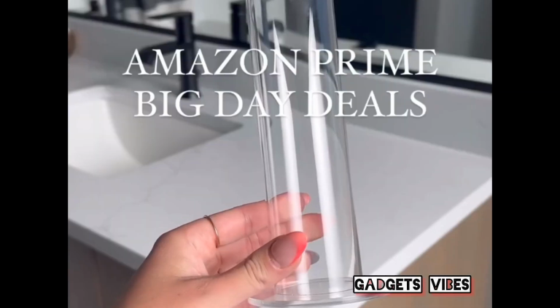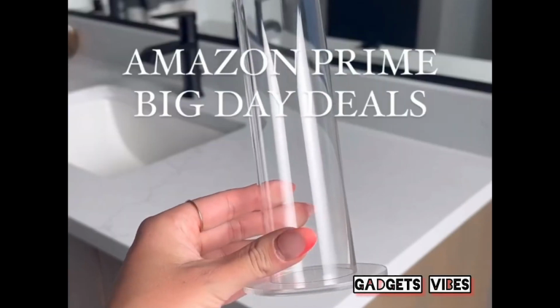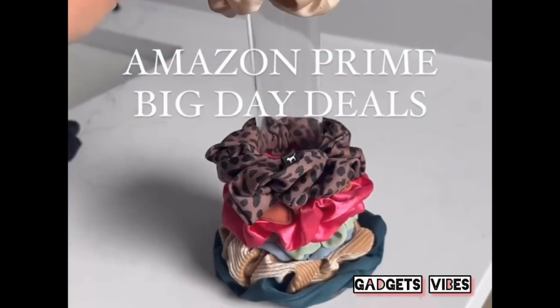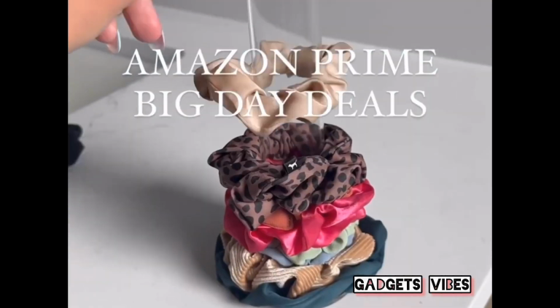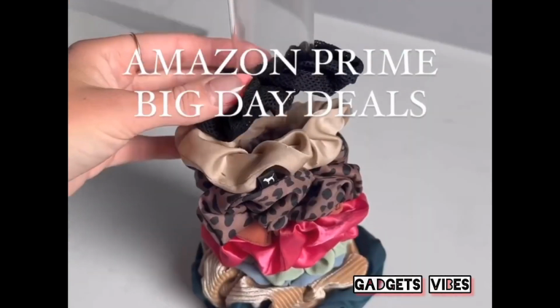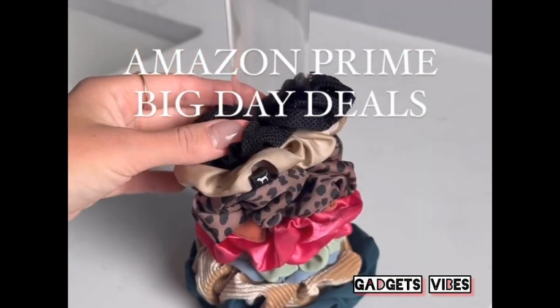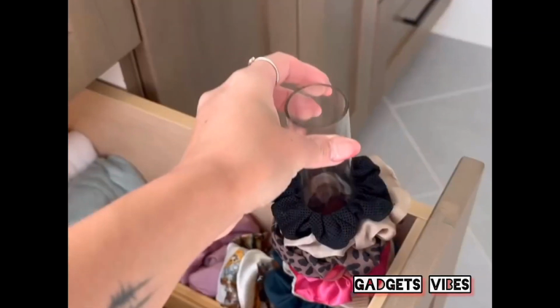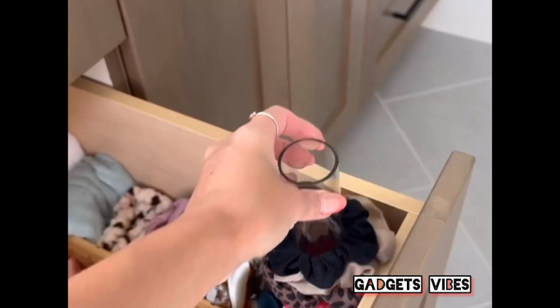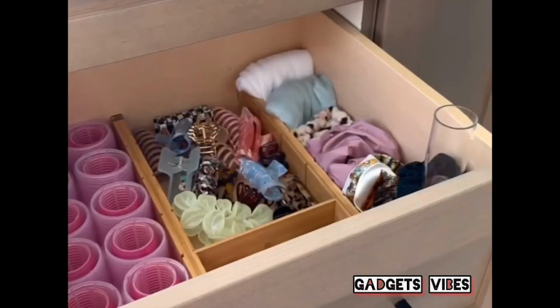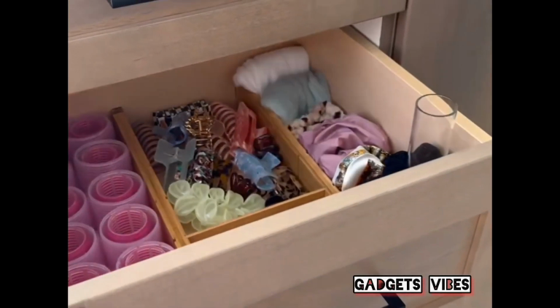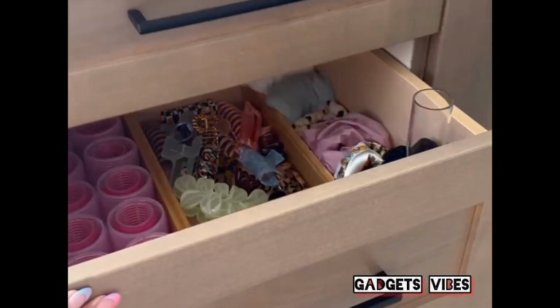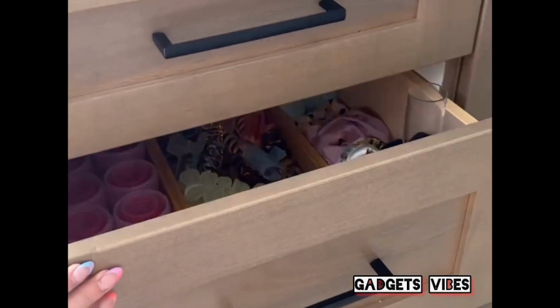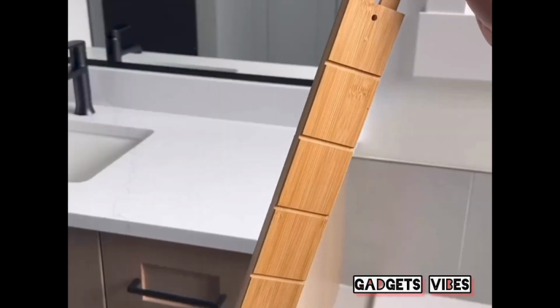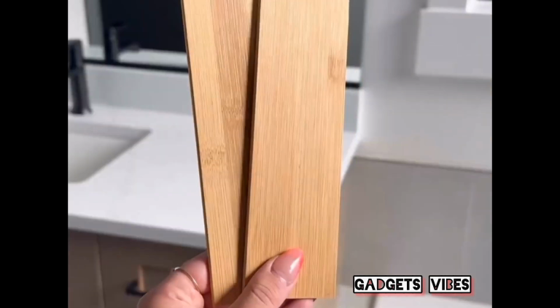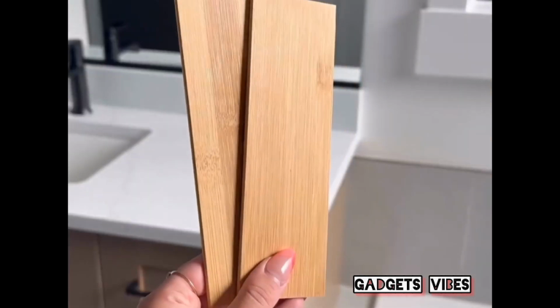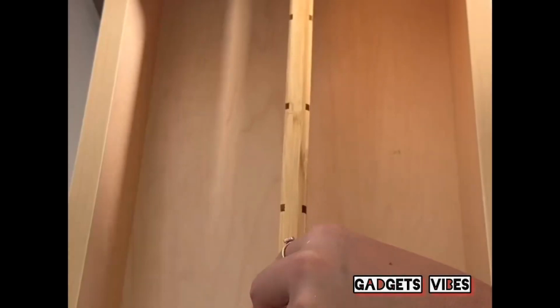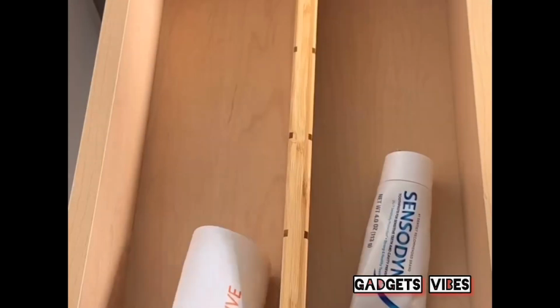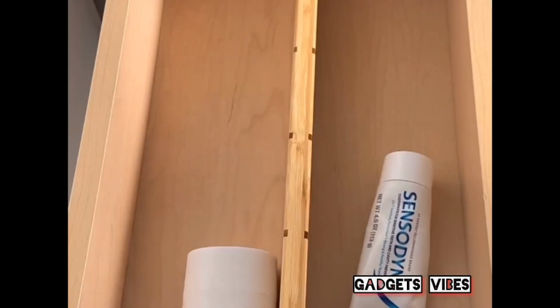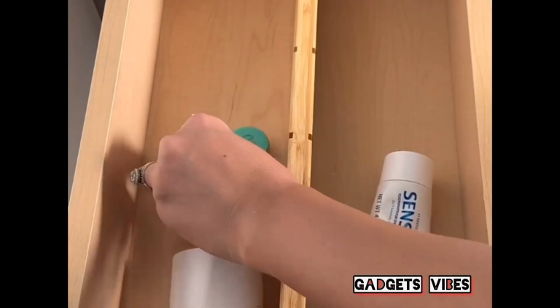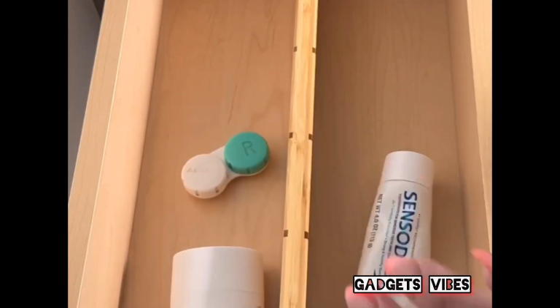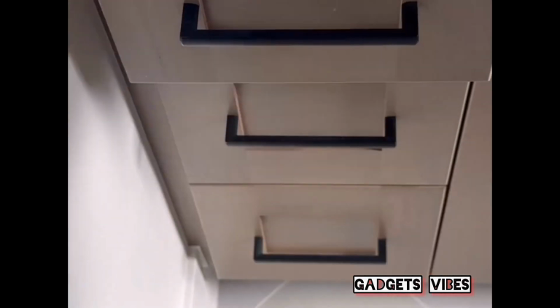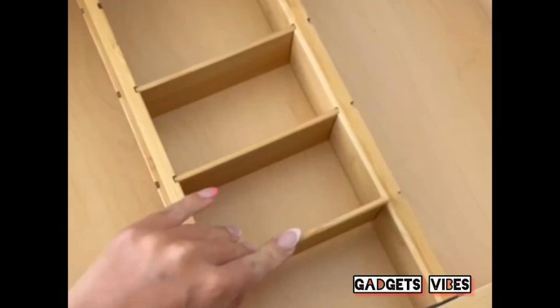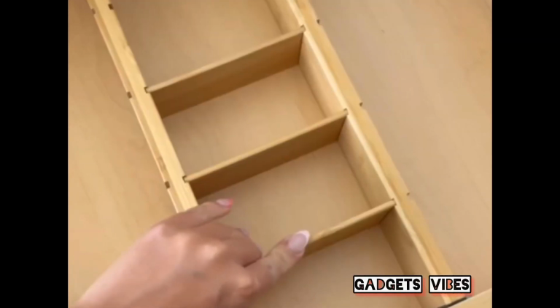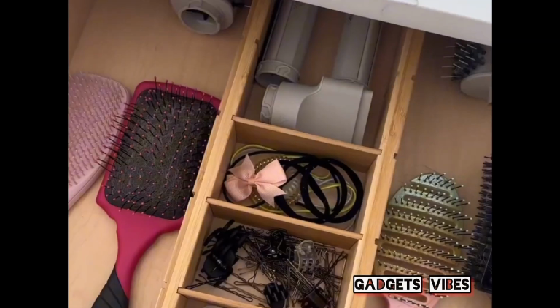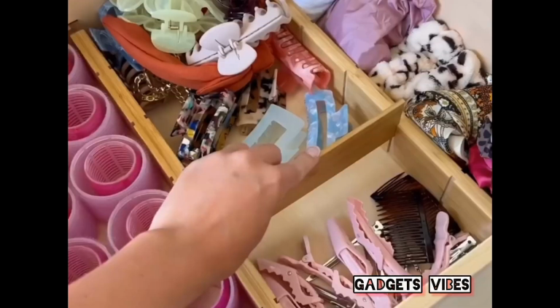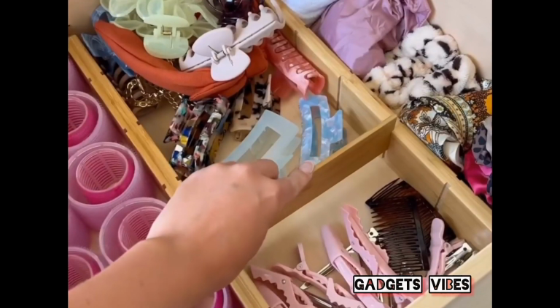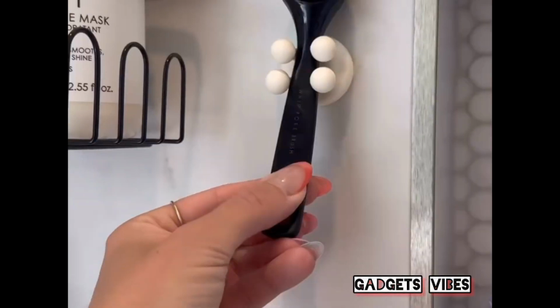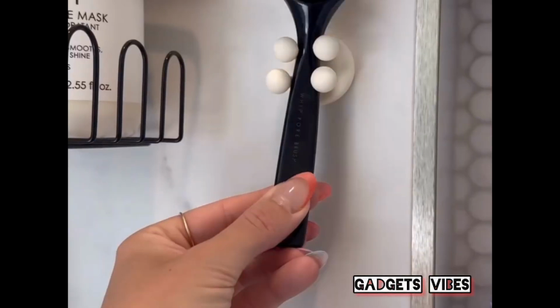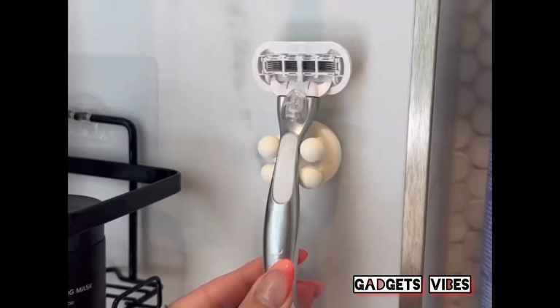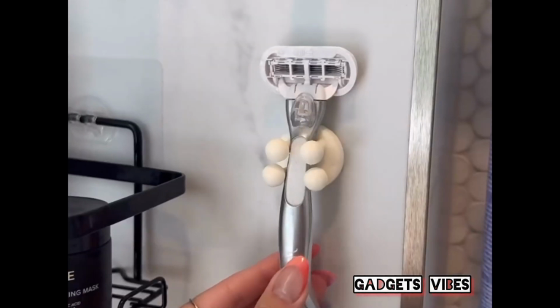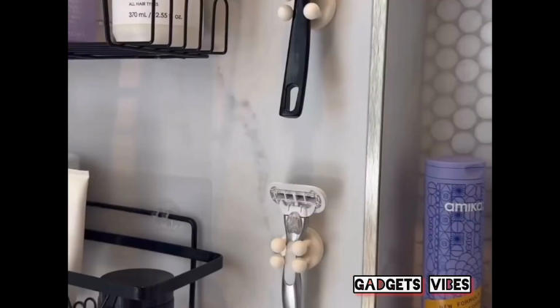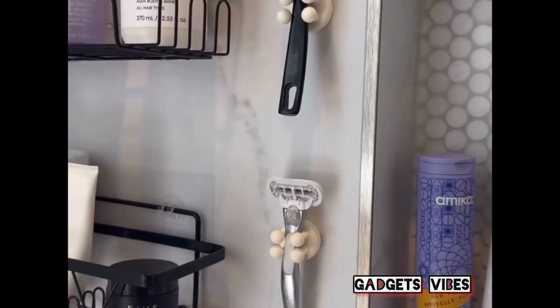Amazon Prime Big Day Deals. We love this clear scrunchie organizer. These bamboo drawer dividers that are customizable to any size and shape. And these self-adhesive razor holders.